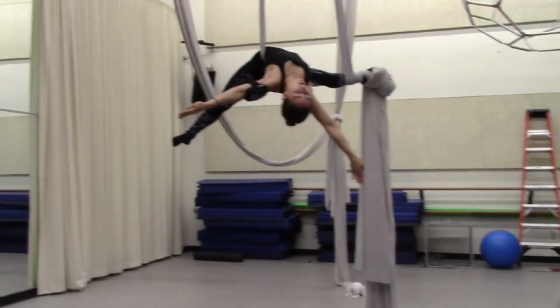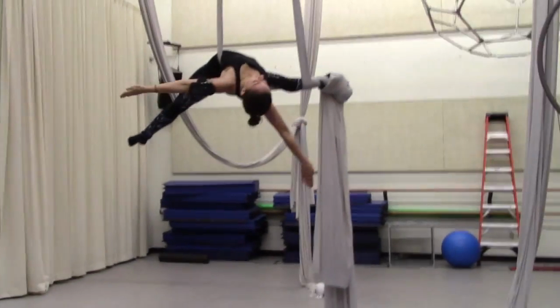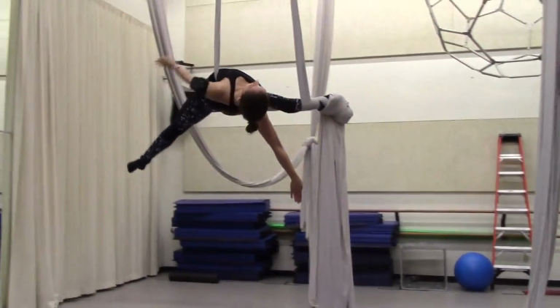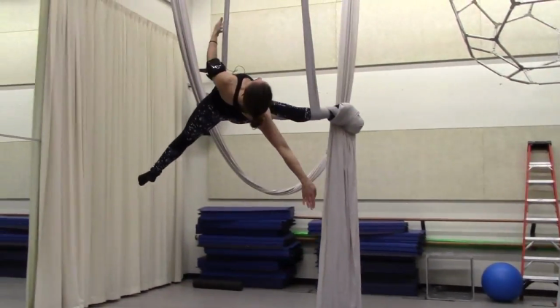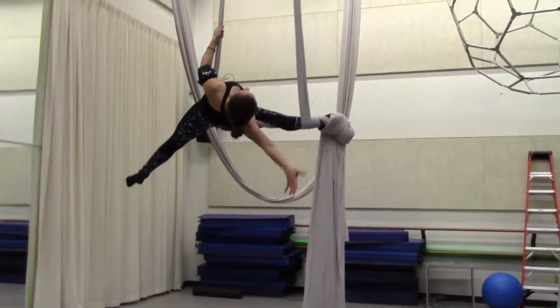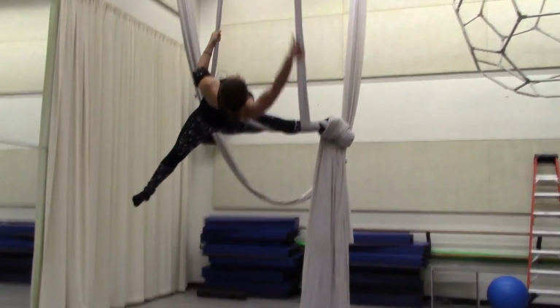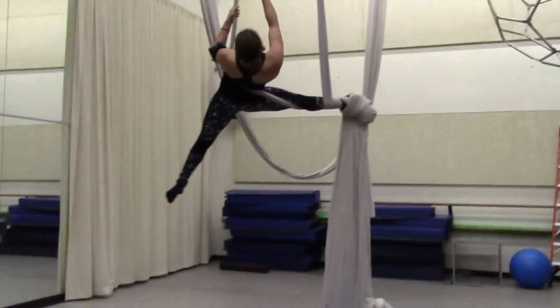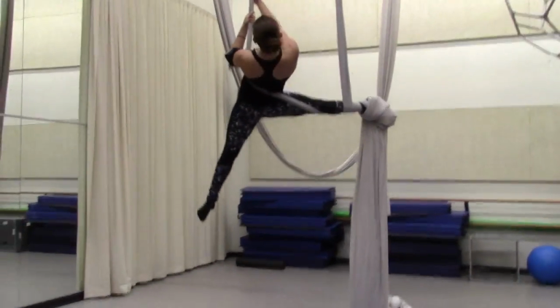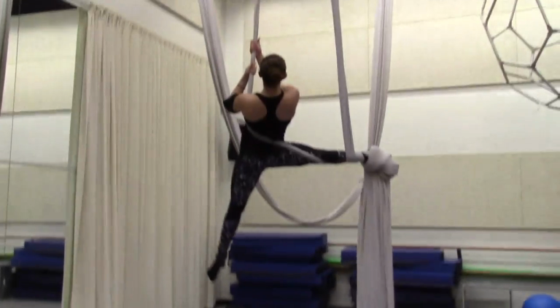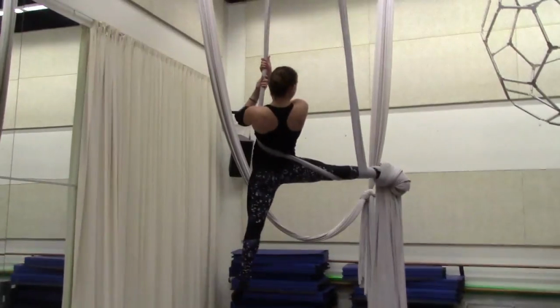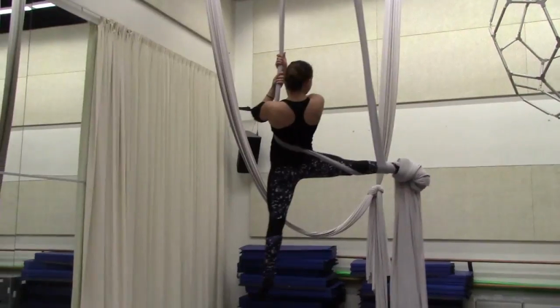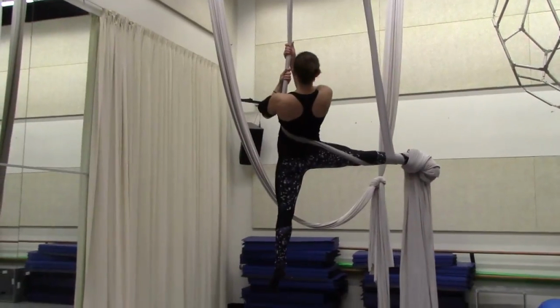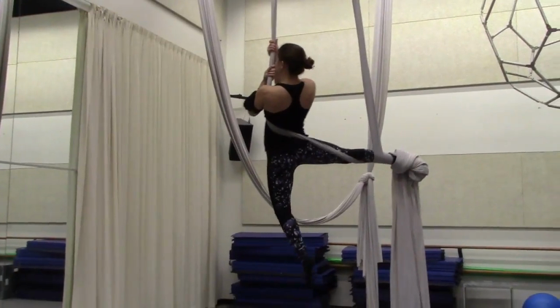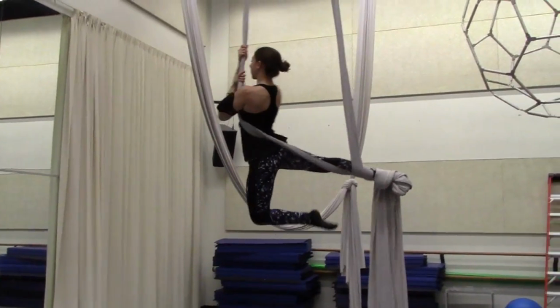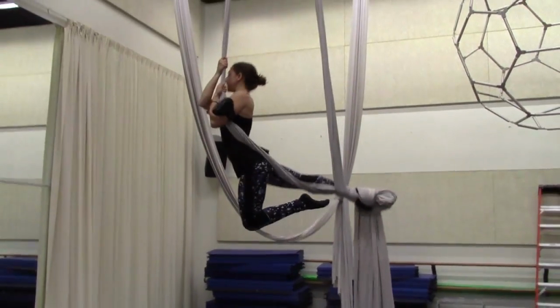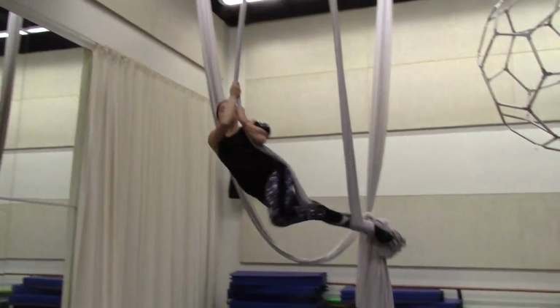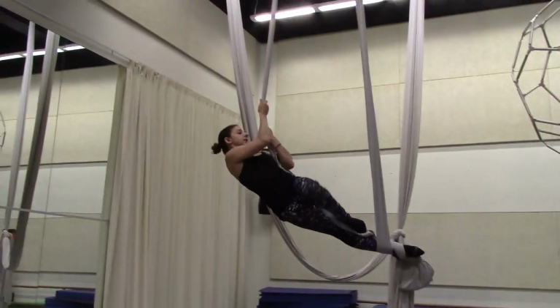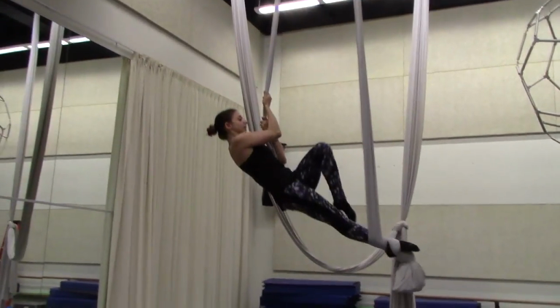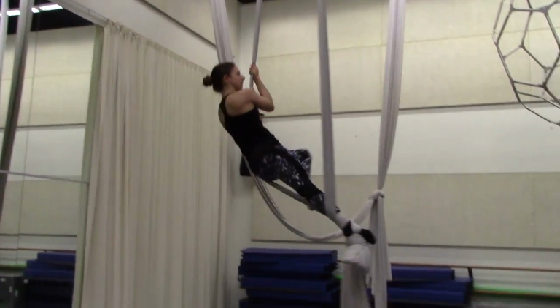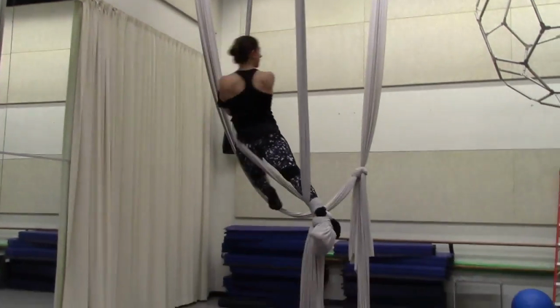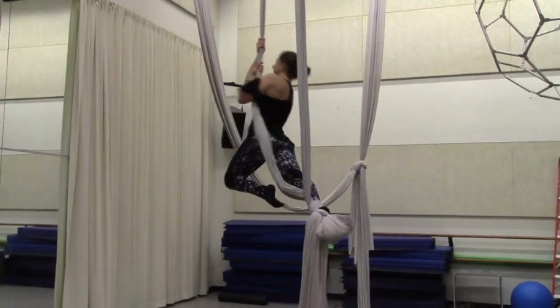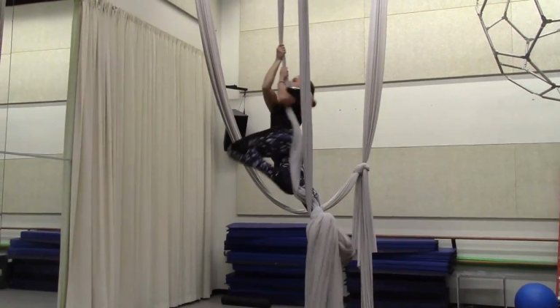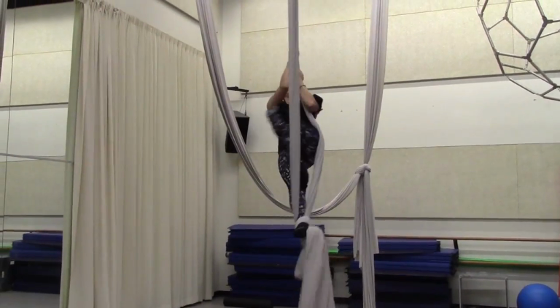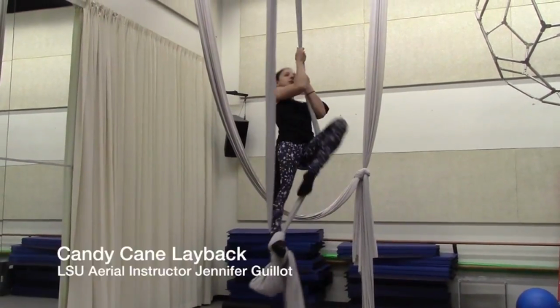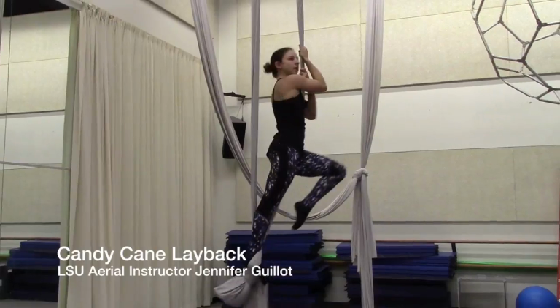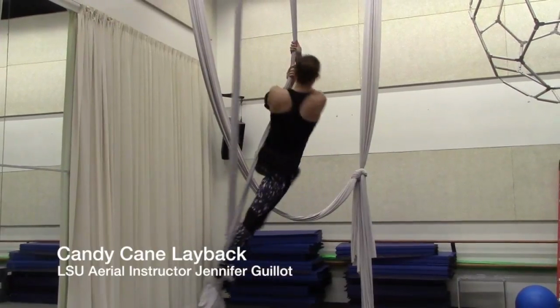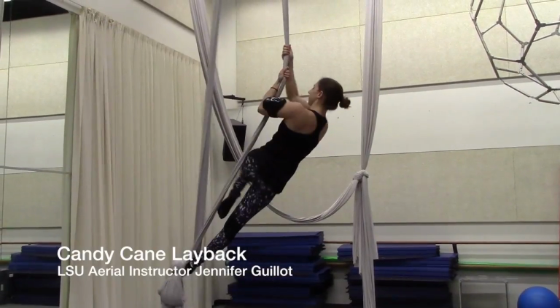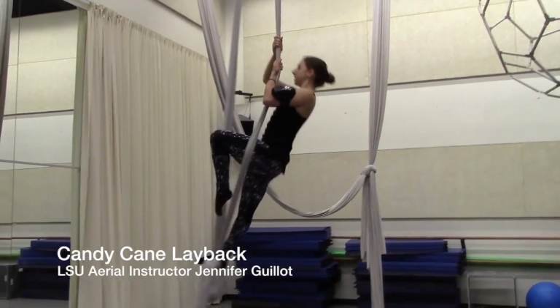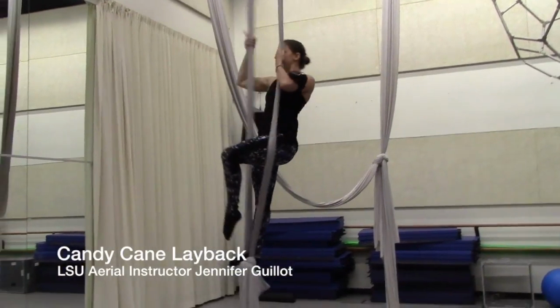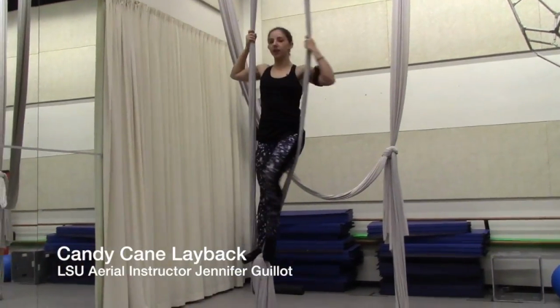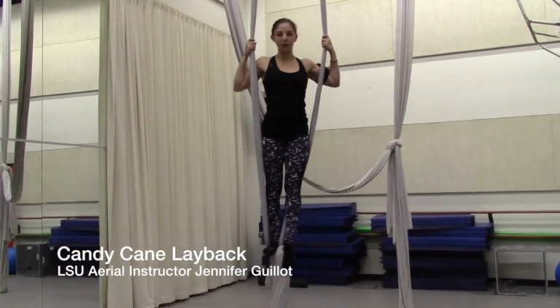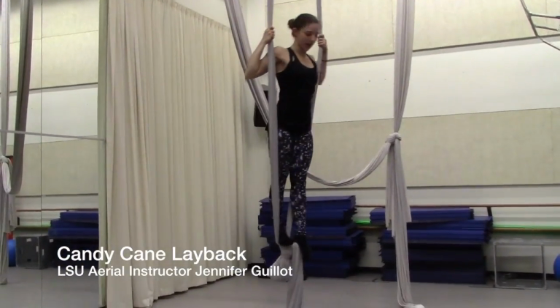To get out, you'll grab the live end by your left side and roll out three times — one, two, and three. And you're all the way out.